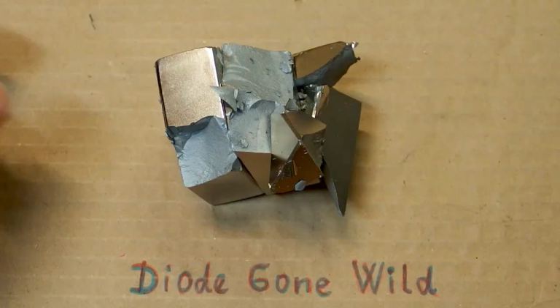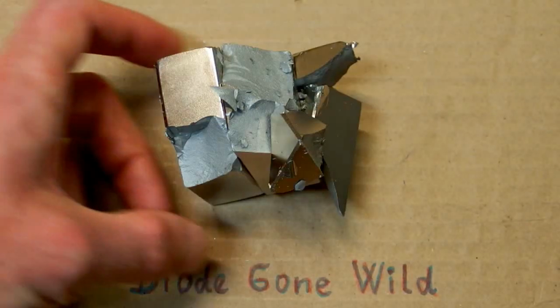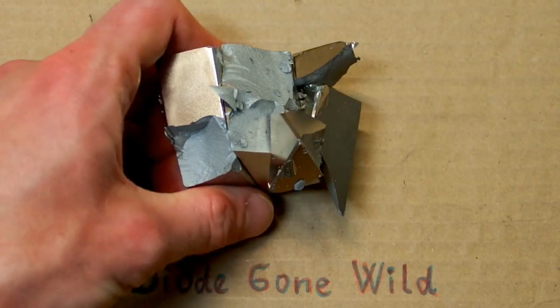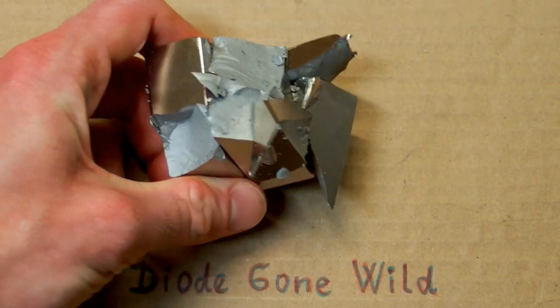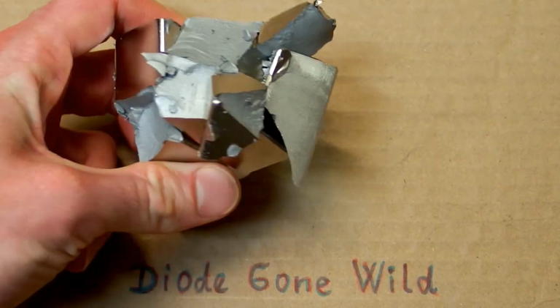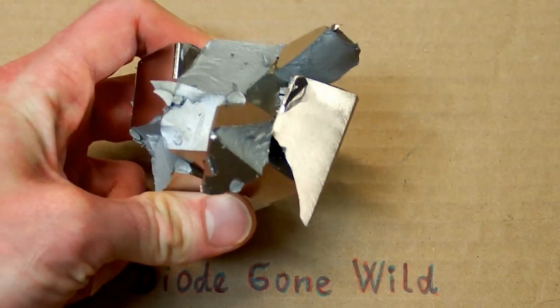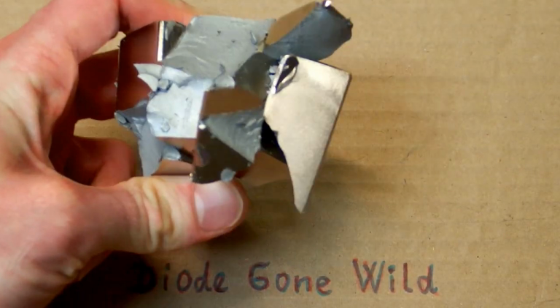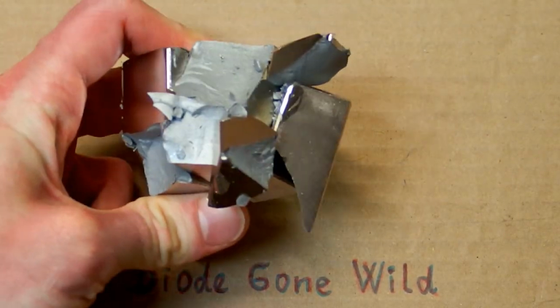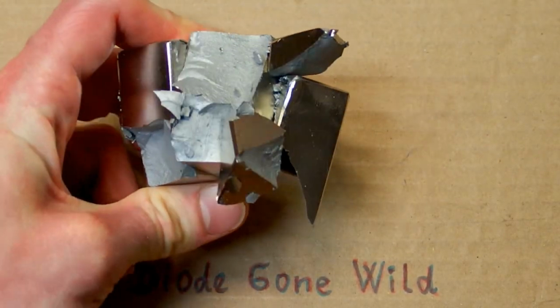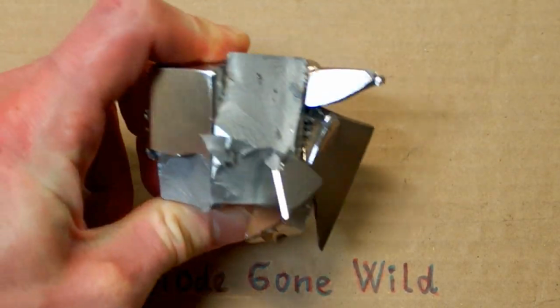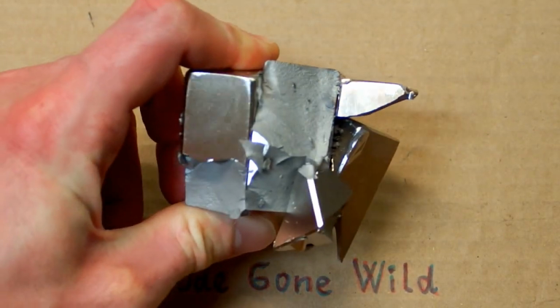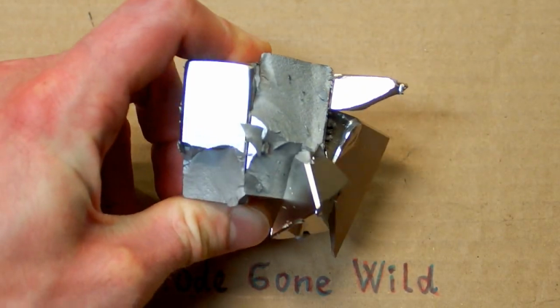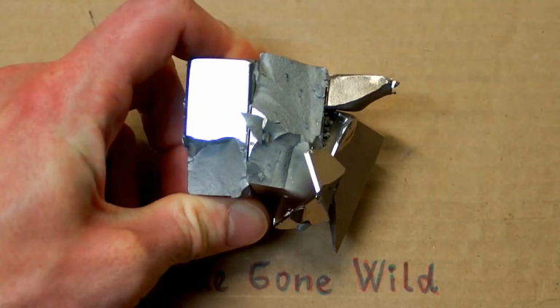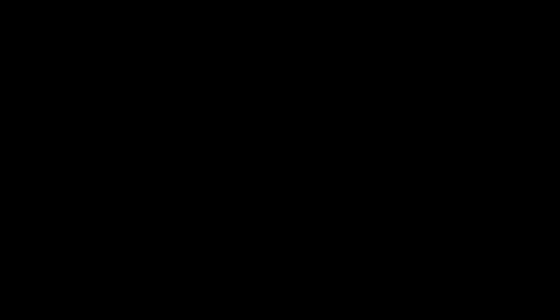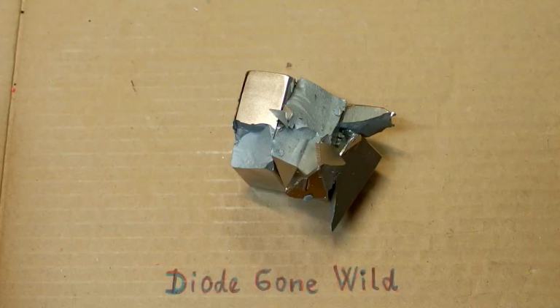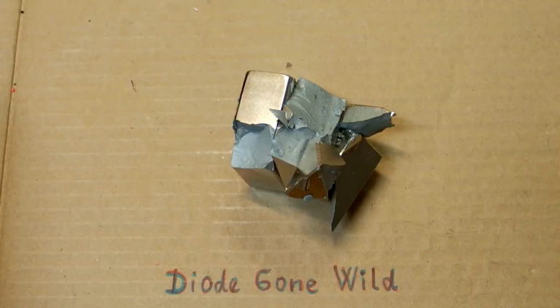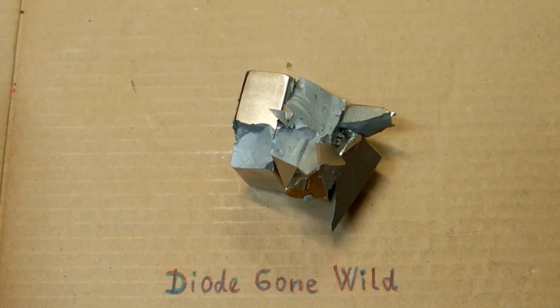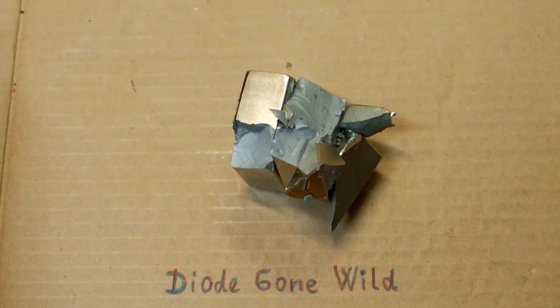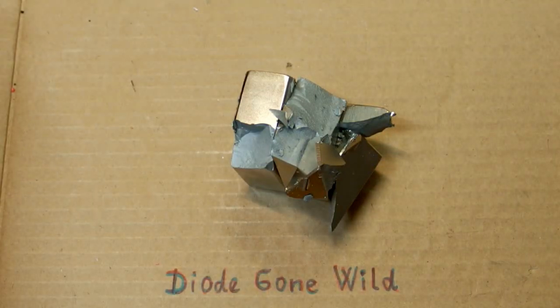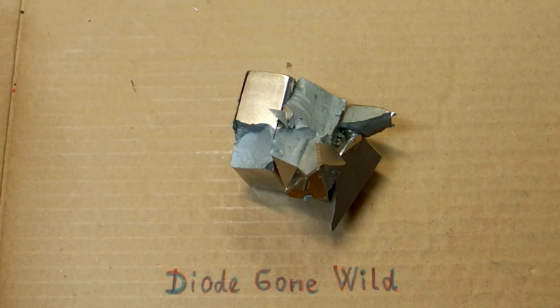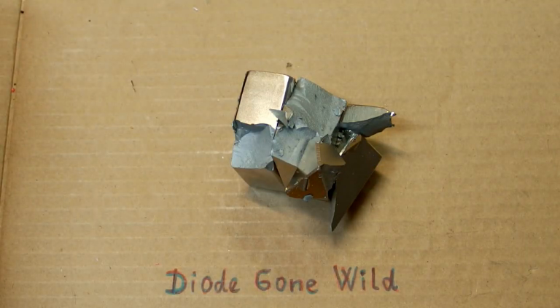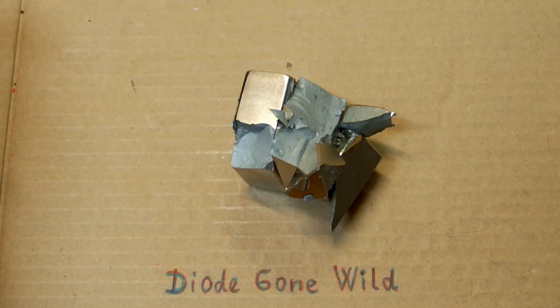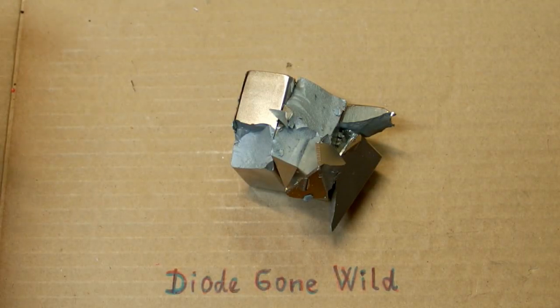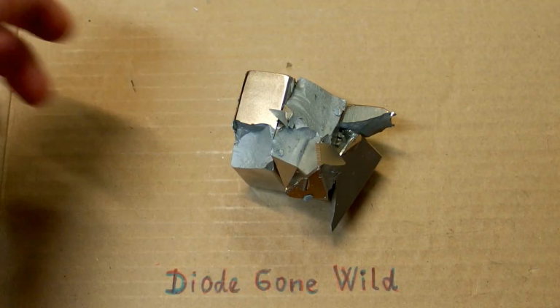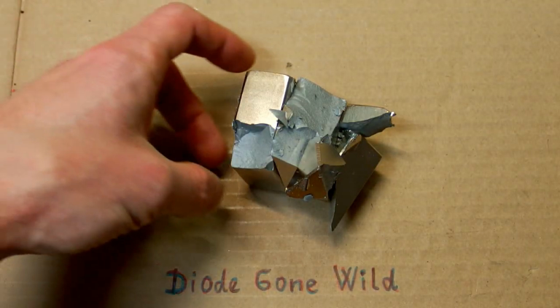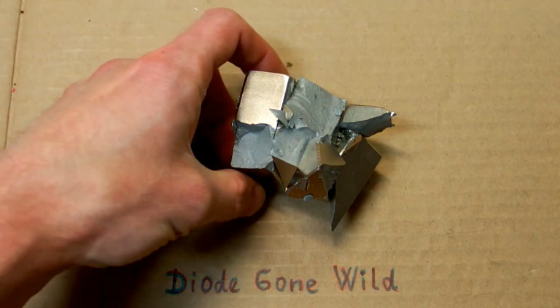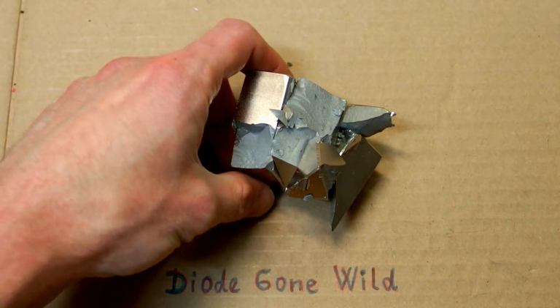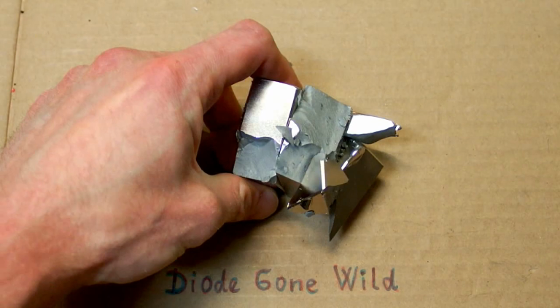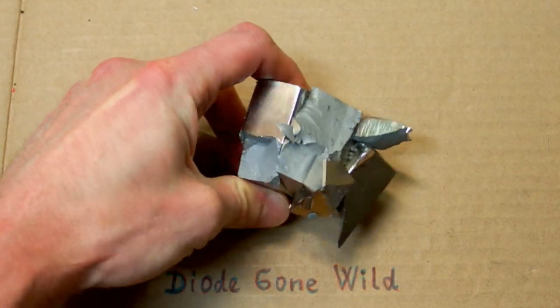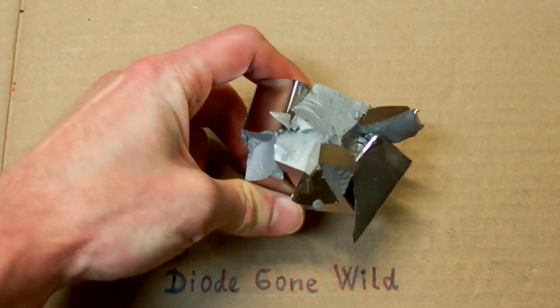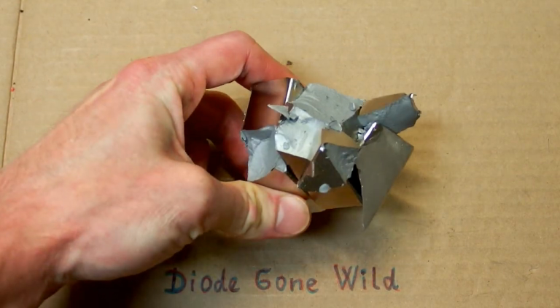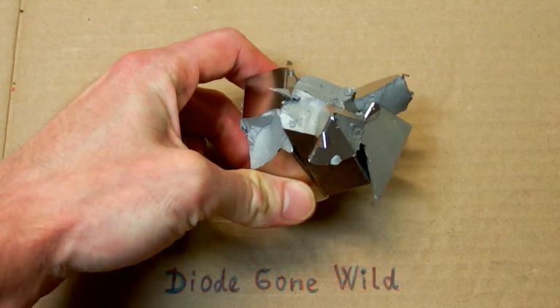It really was amazing to see, but unfortunately I don't have this on camera. And what do you think — should I recreate the incident? I am probably crazy enough to do so.